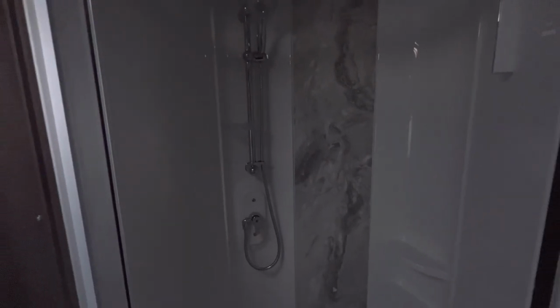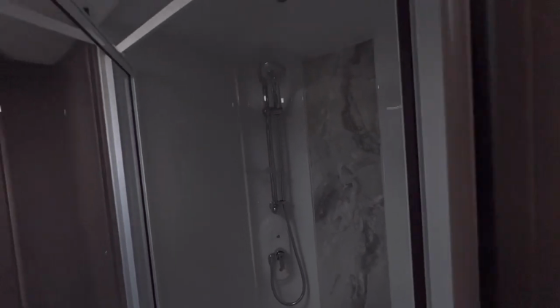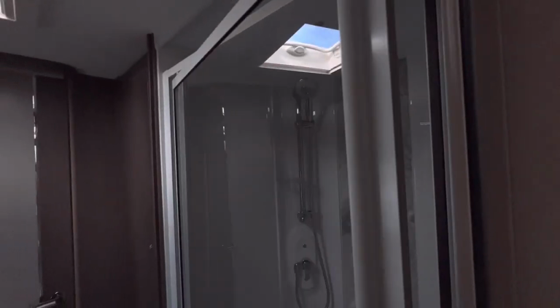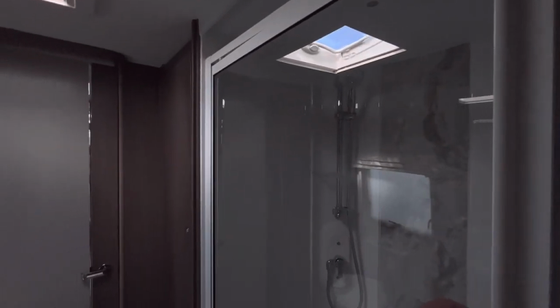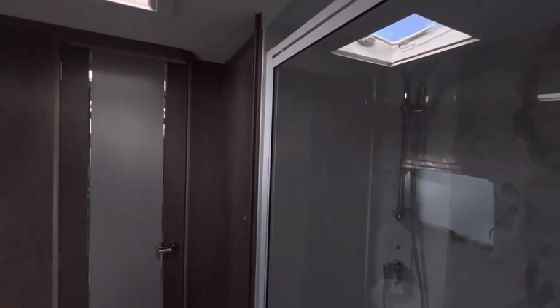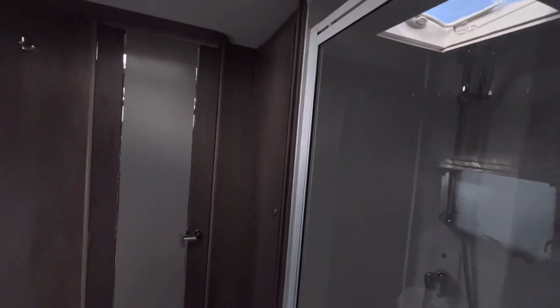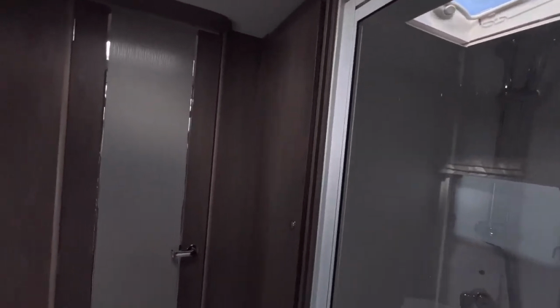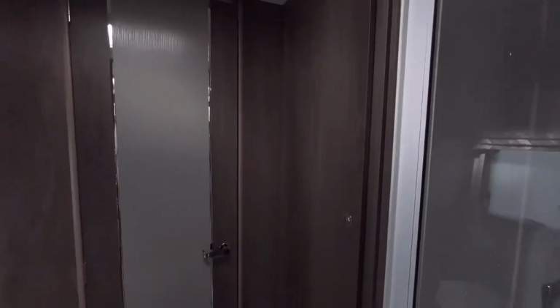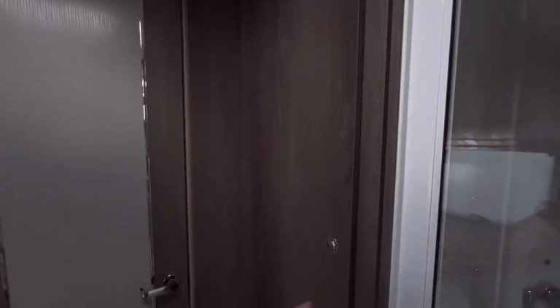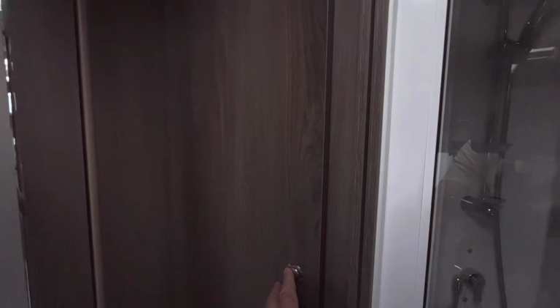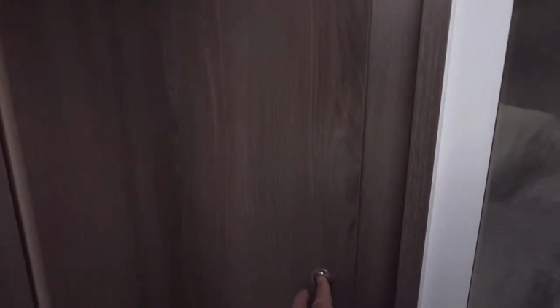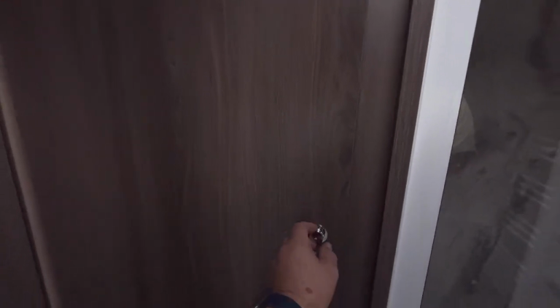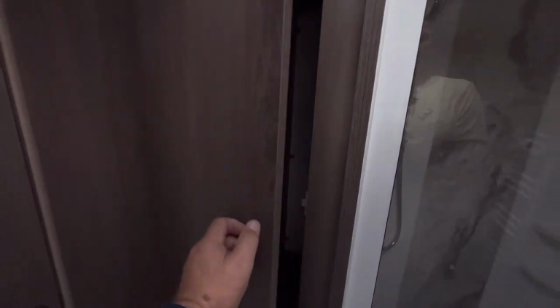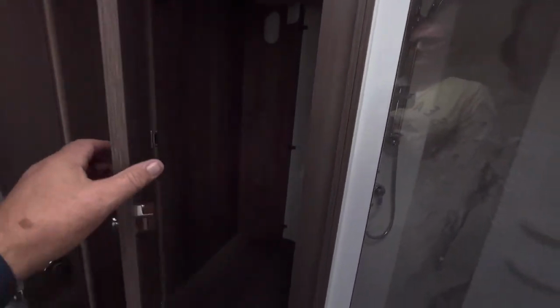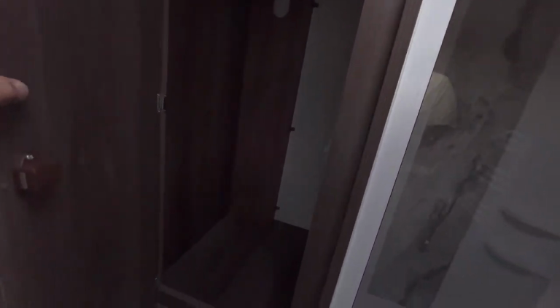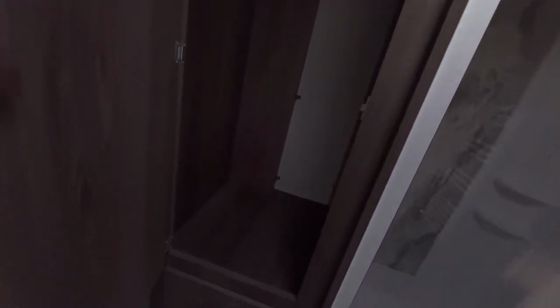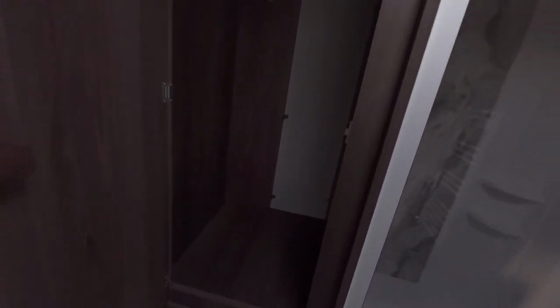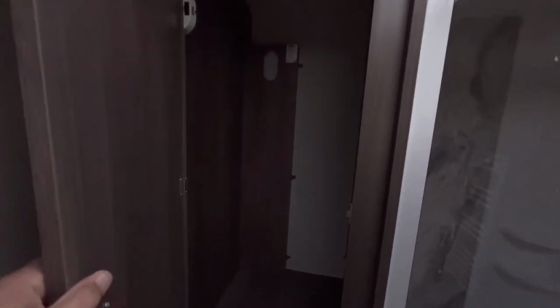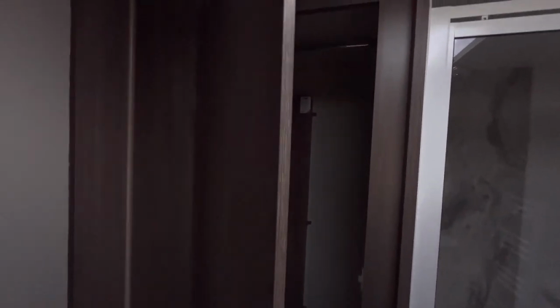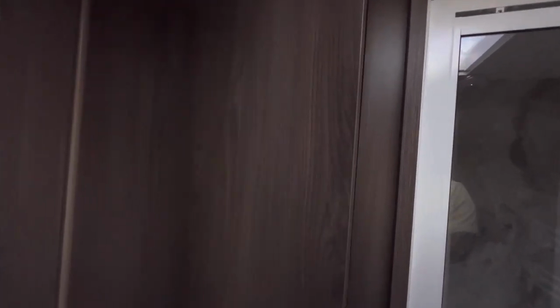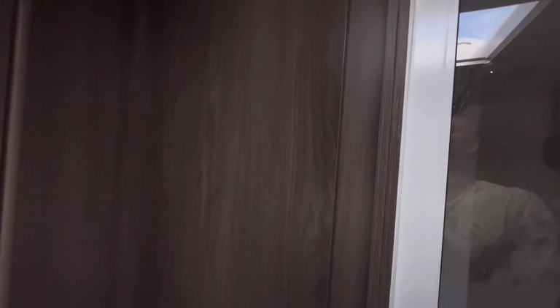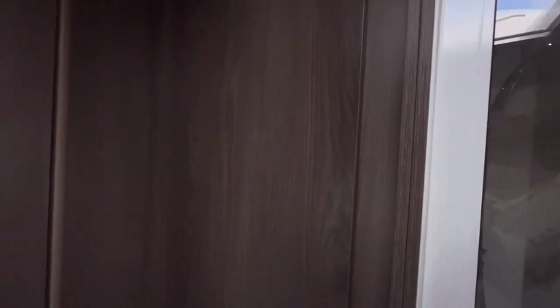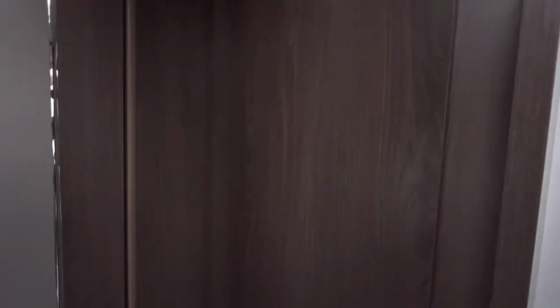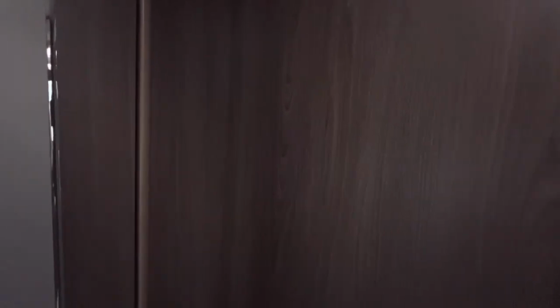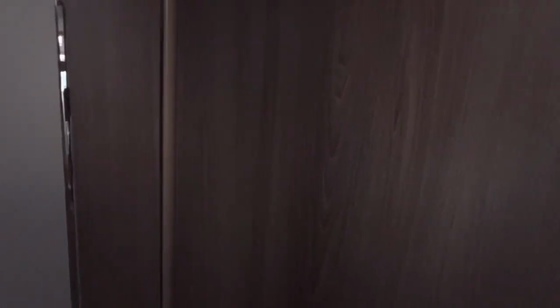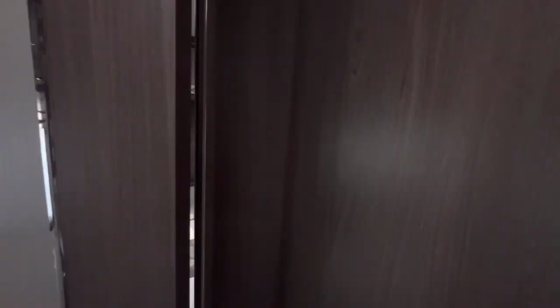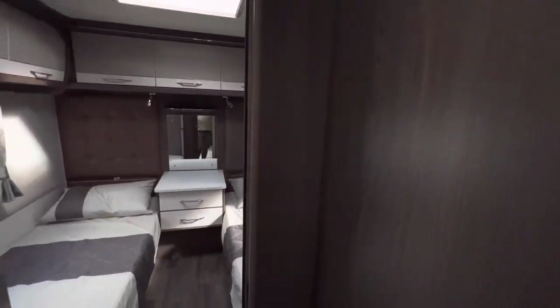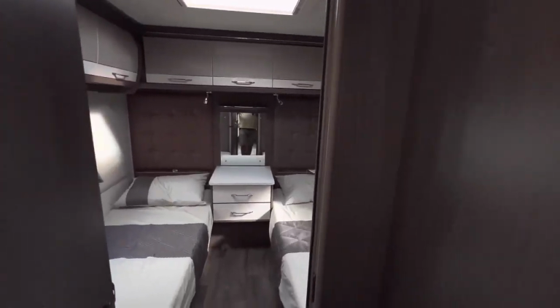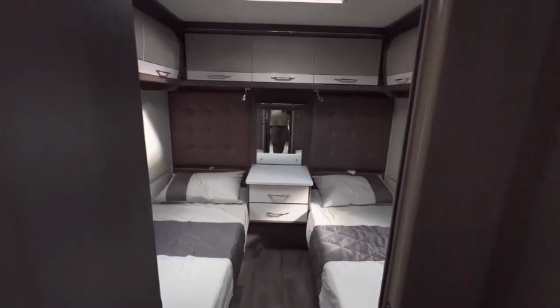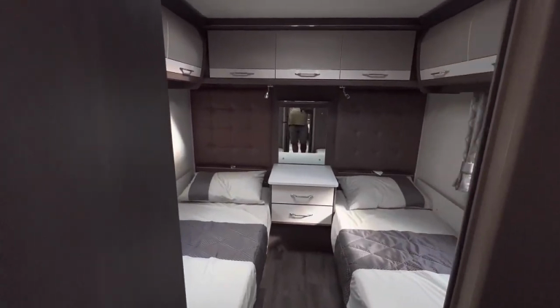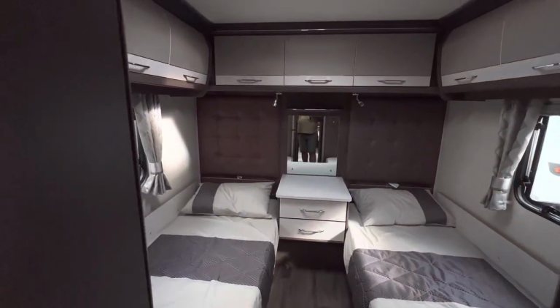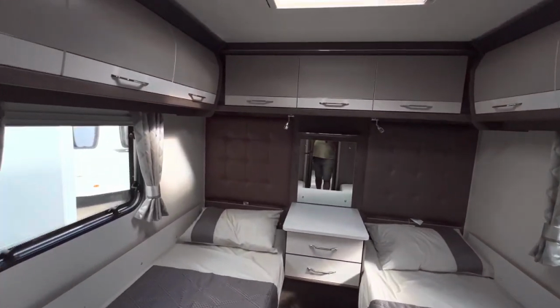Nice shower cubicle, storage space, hanging for your clothes, and into the bedroom we've got twin single beds.